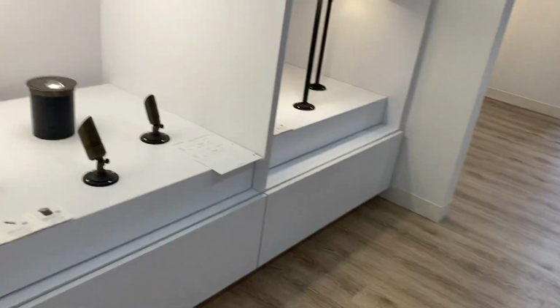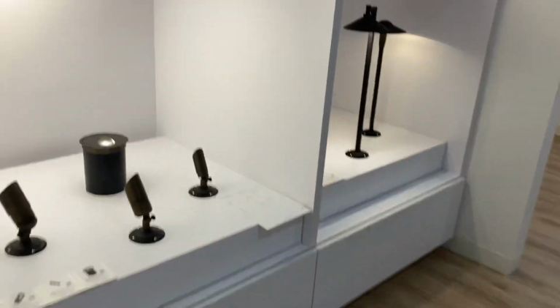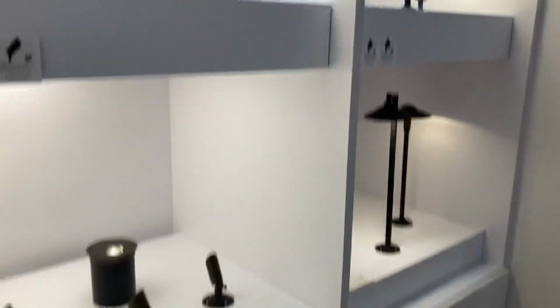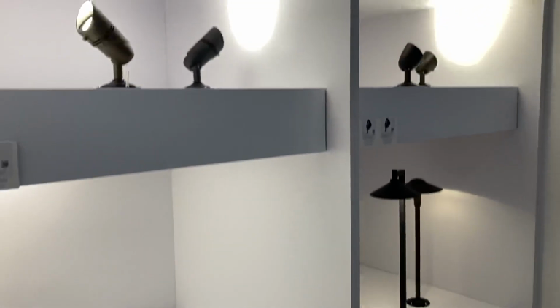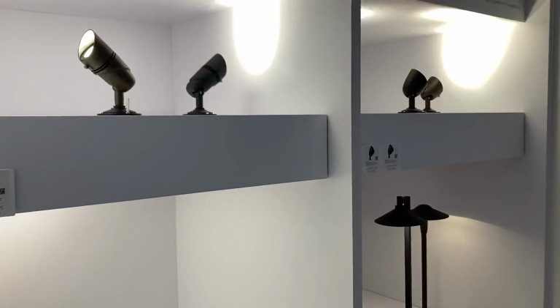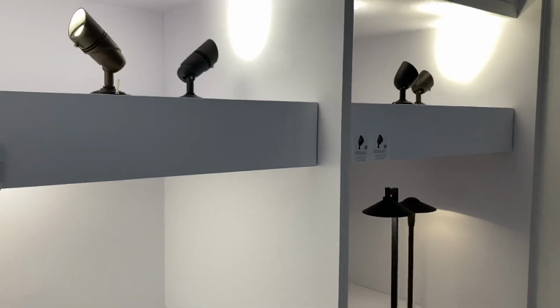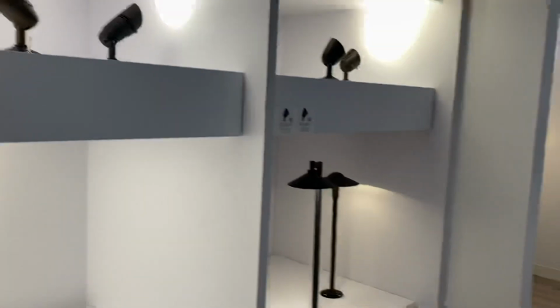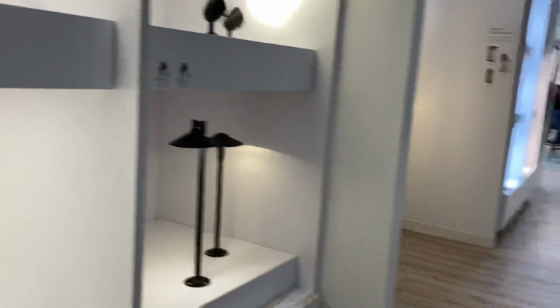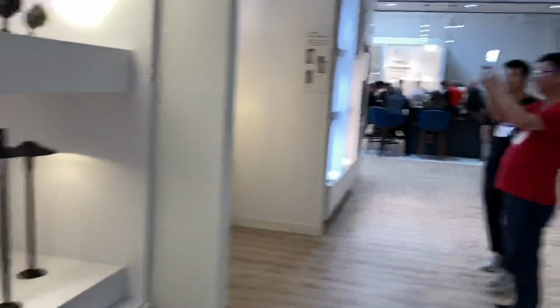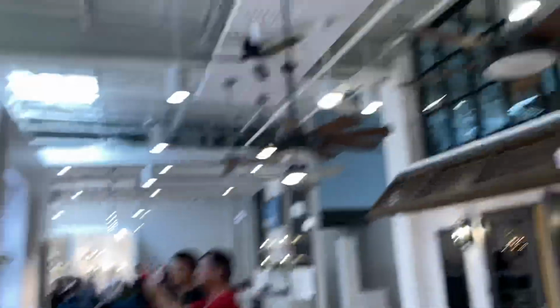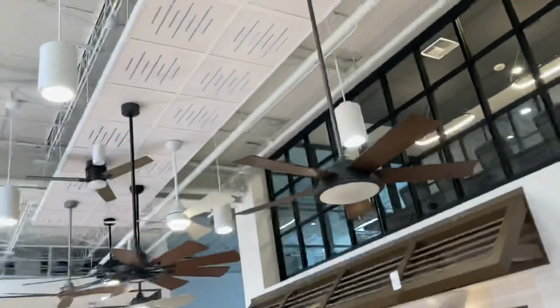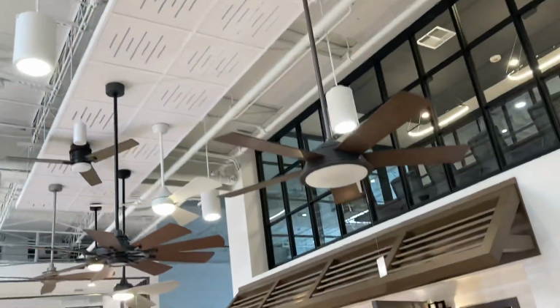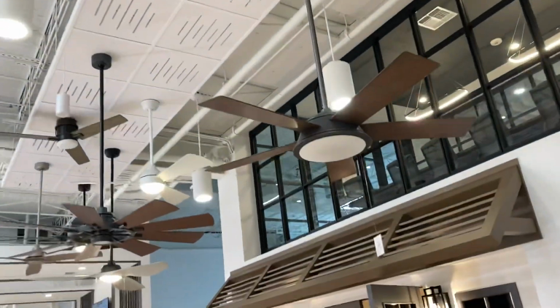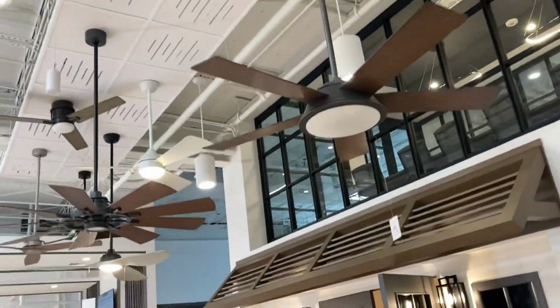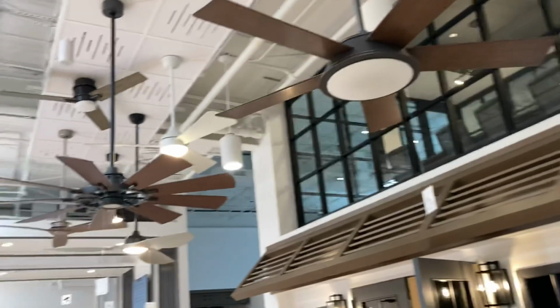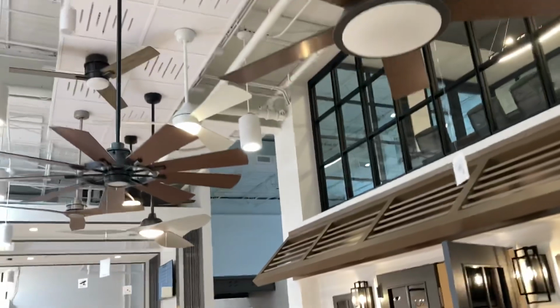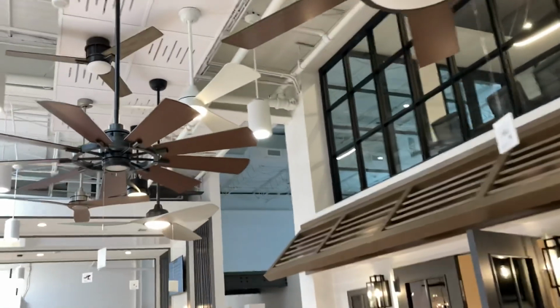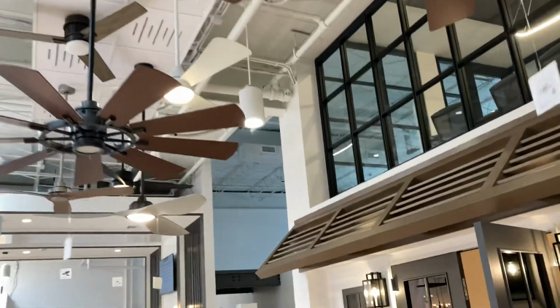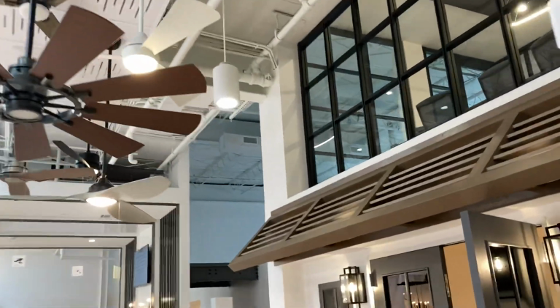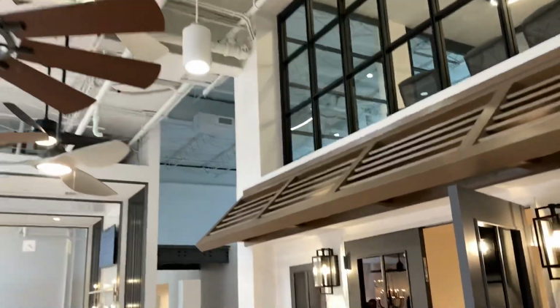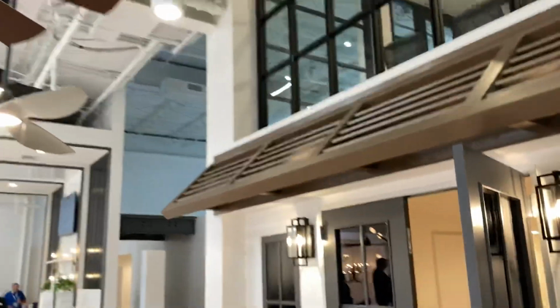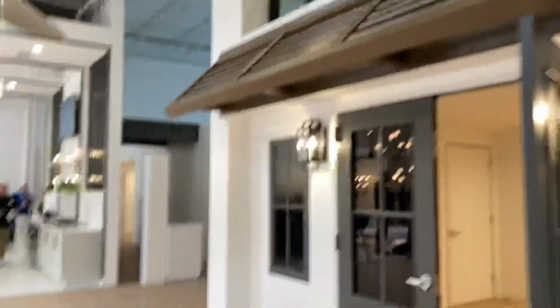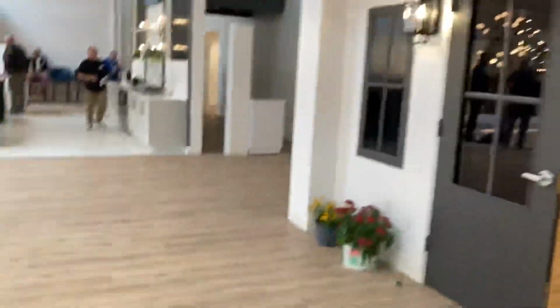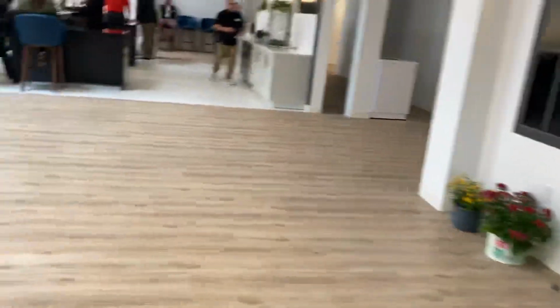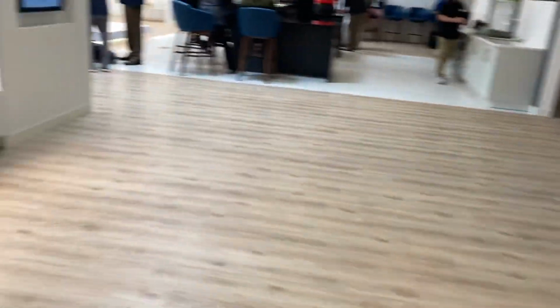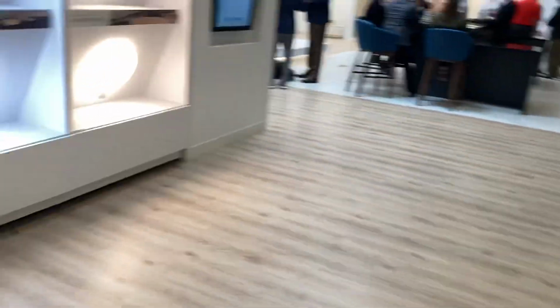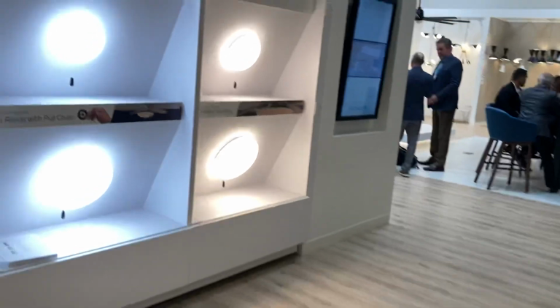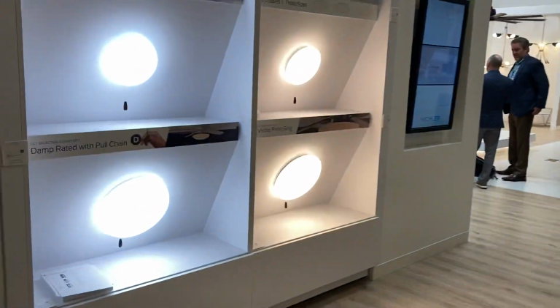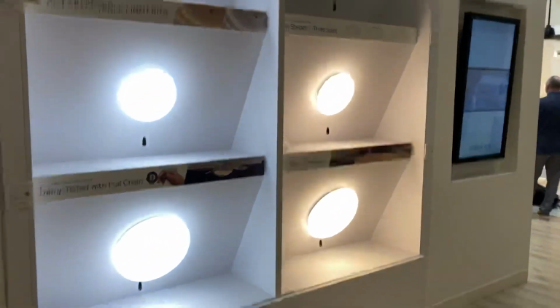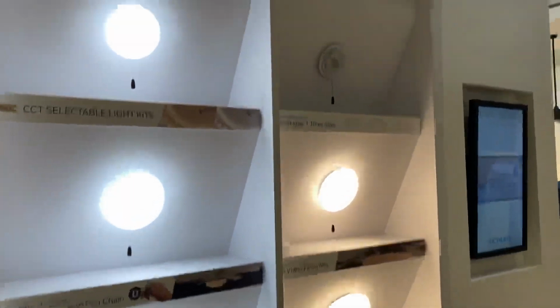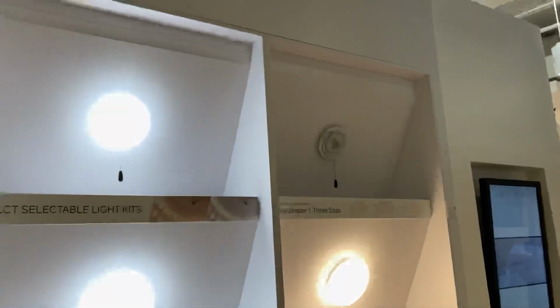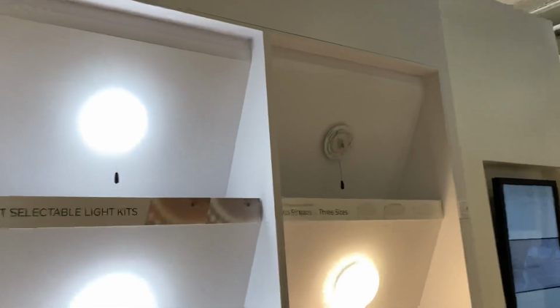There's some more modern-styled lighting, and more fans — their new introductions.